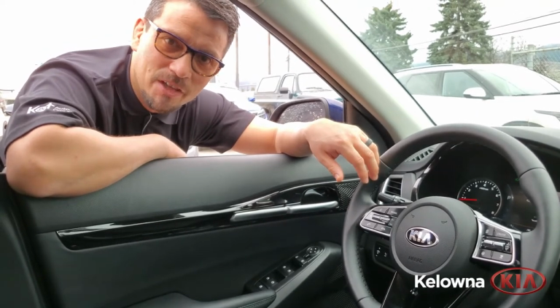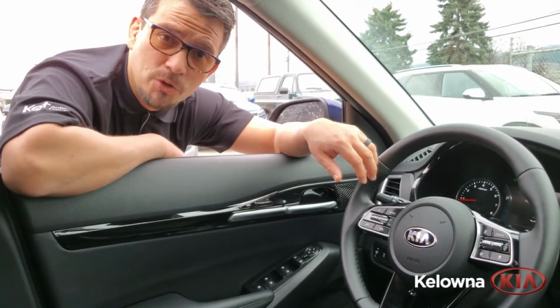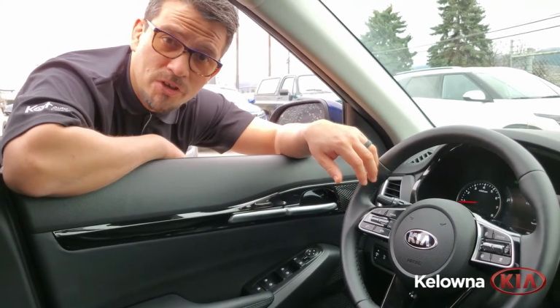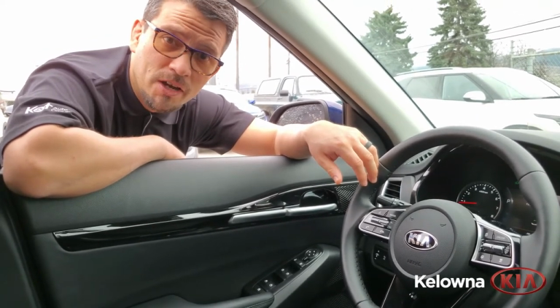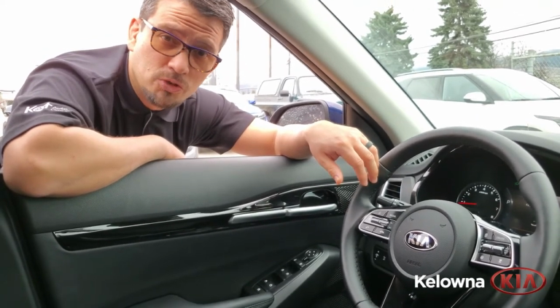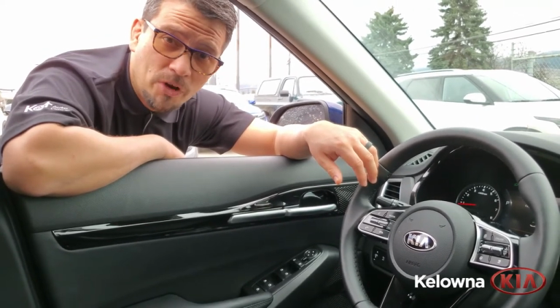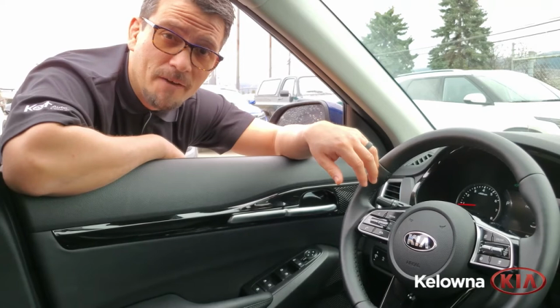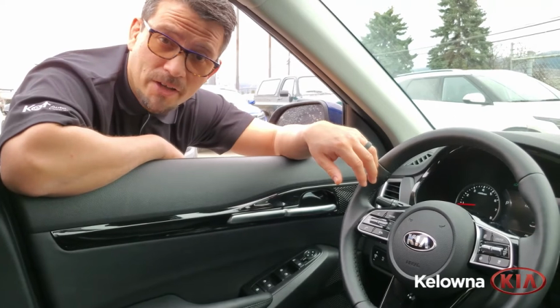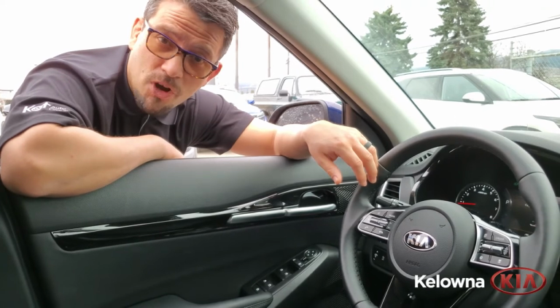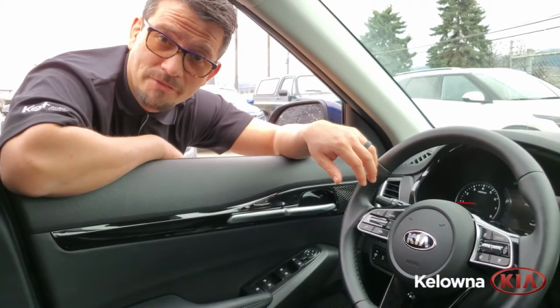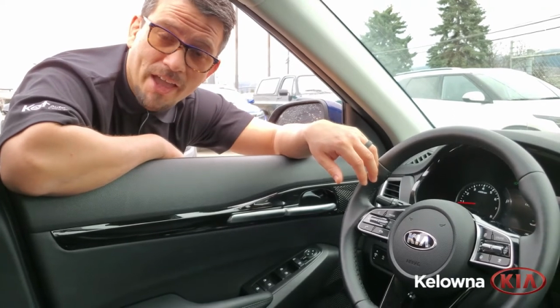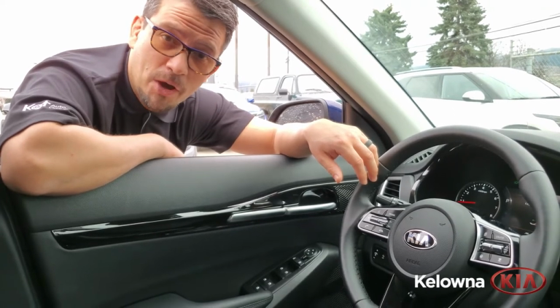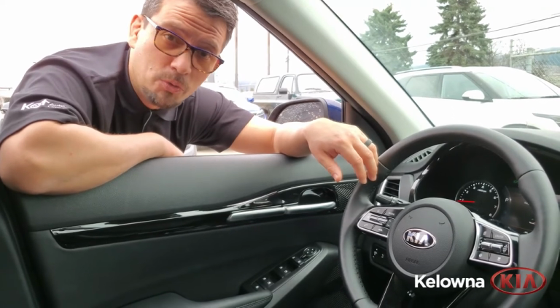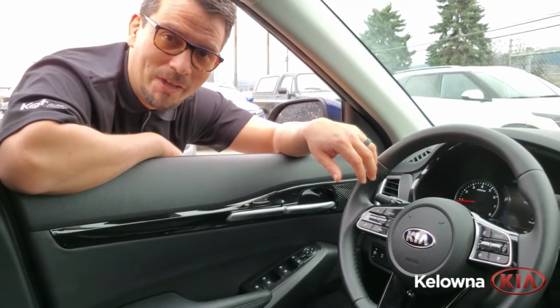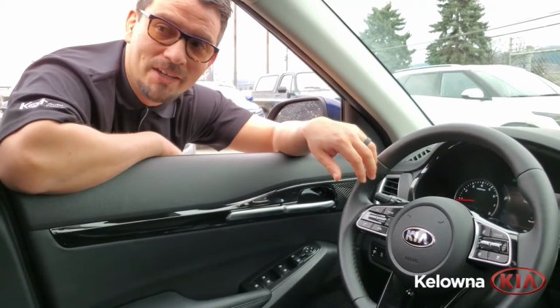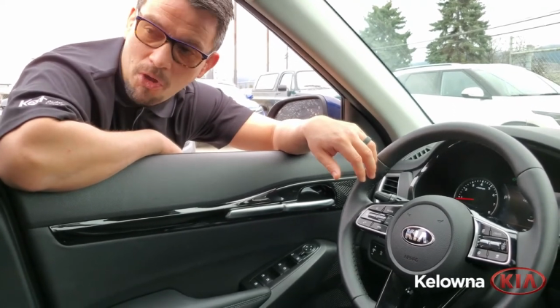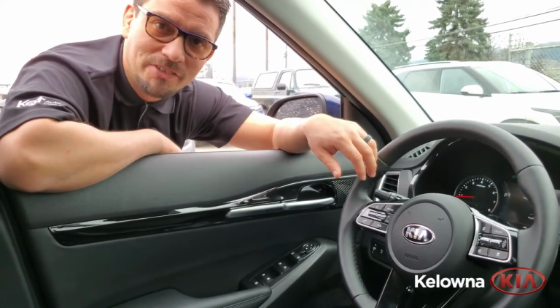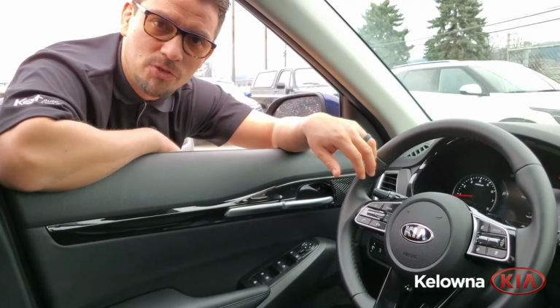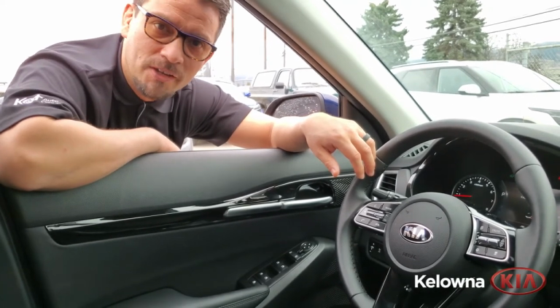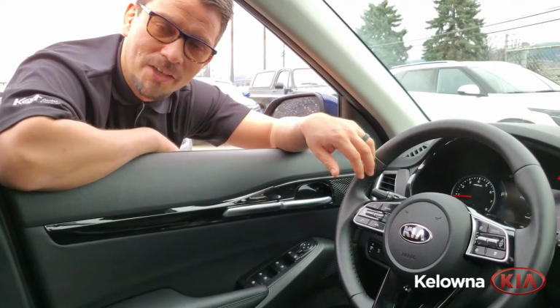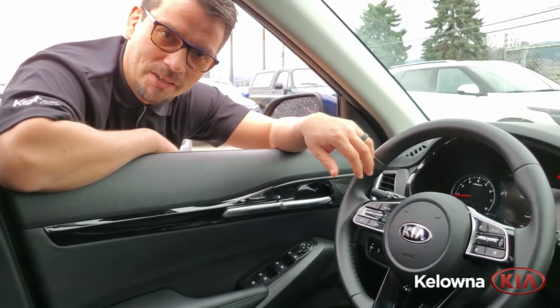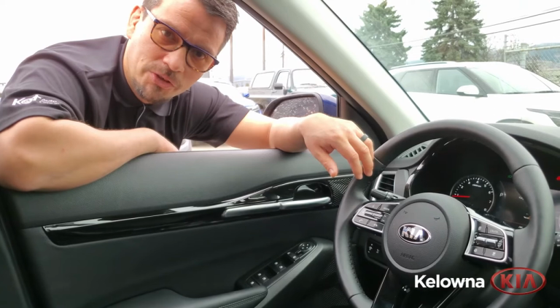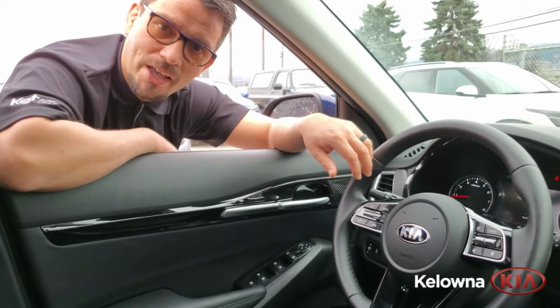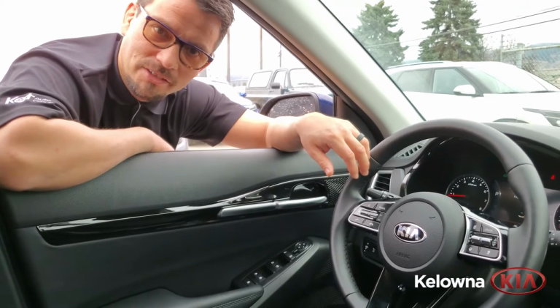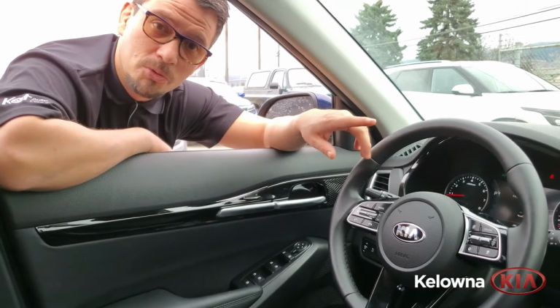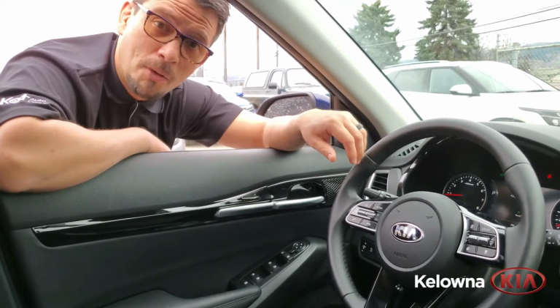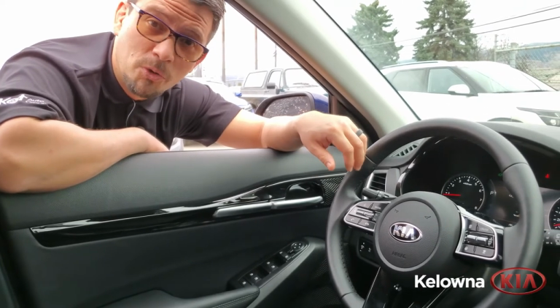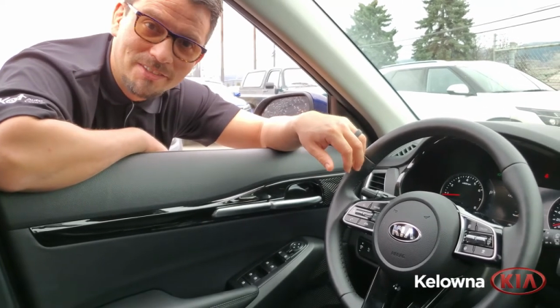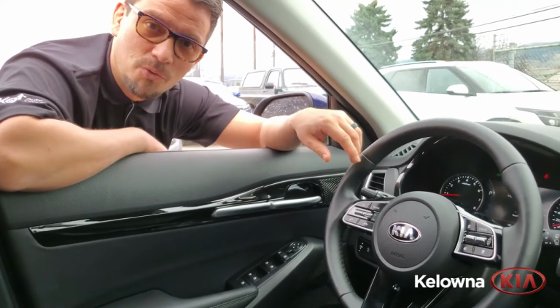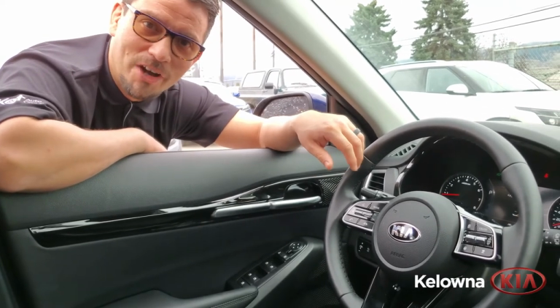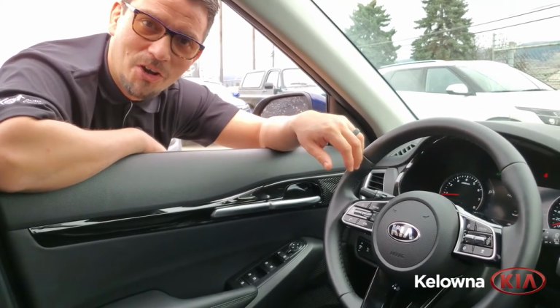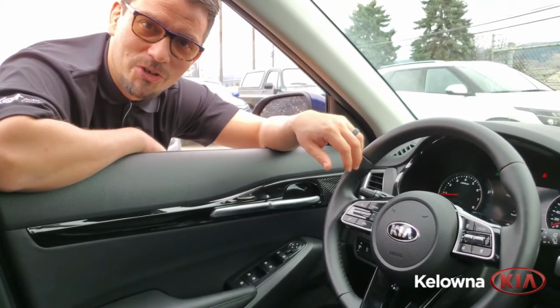Fuel efficient, sporty, fun to drive, and a very roomy small-sized SUV — the Kia Seltos SX should be top of your list for your next car search.